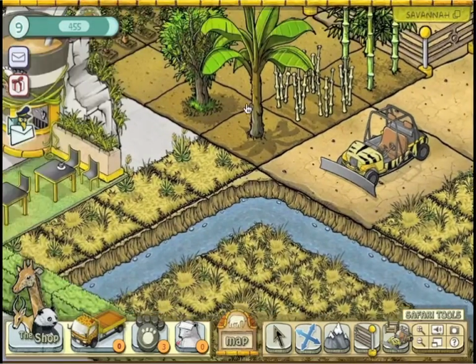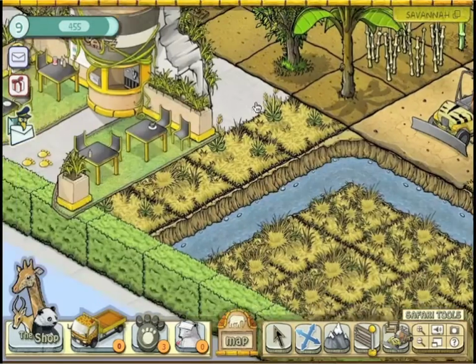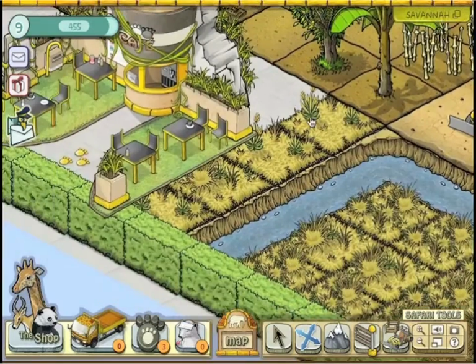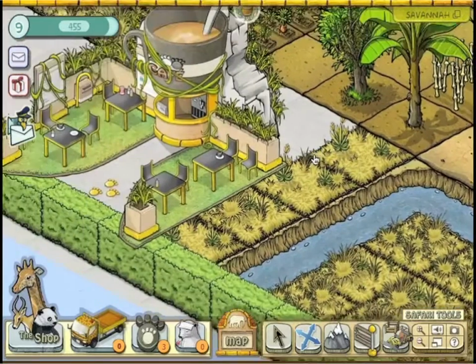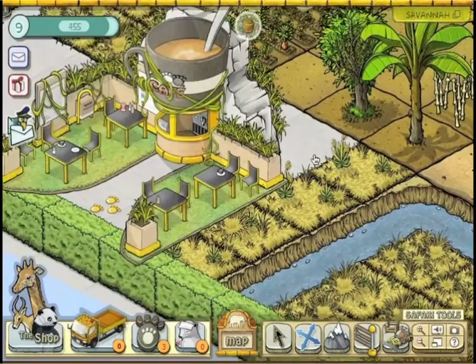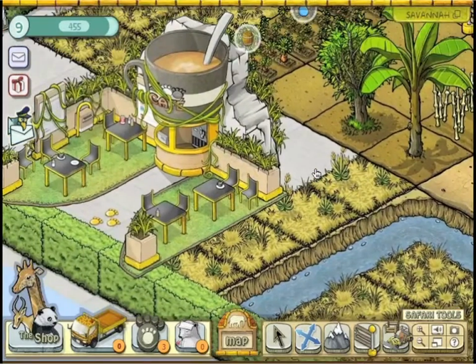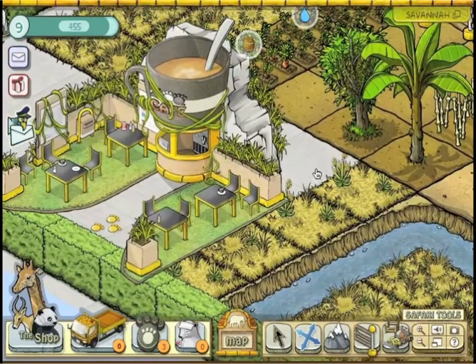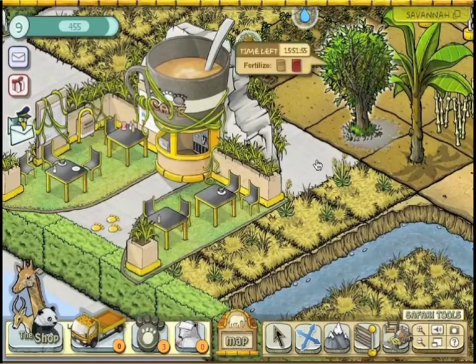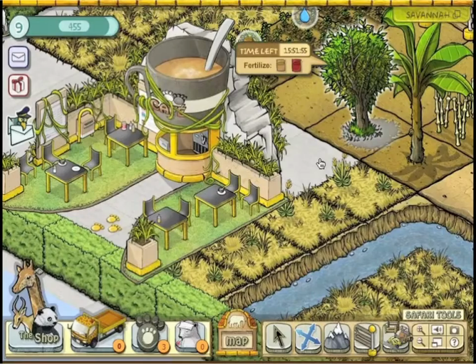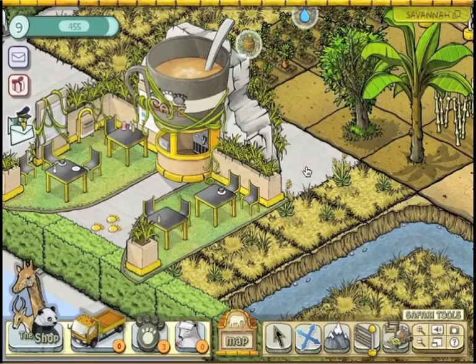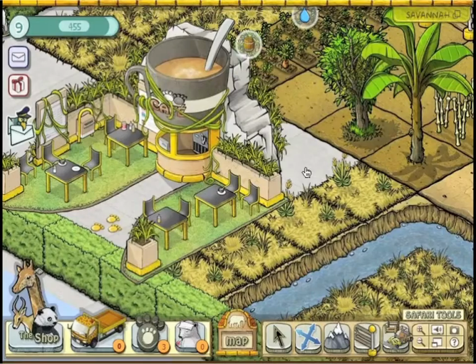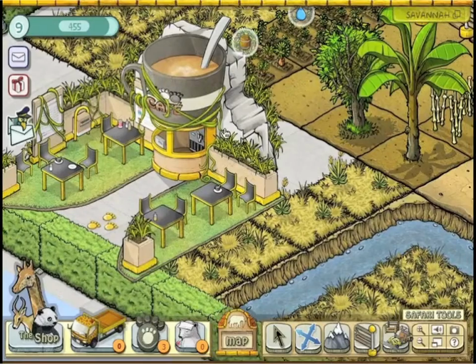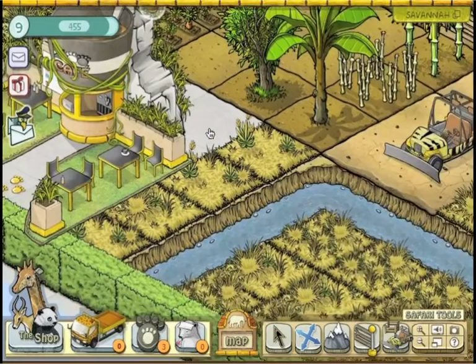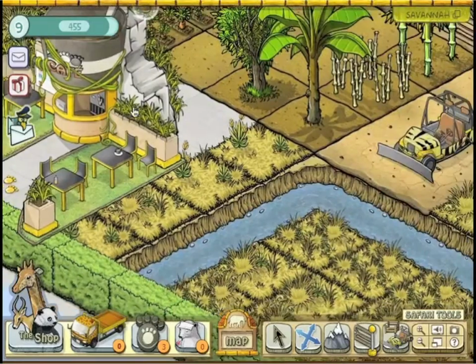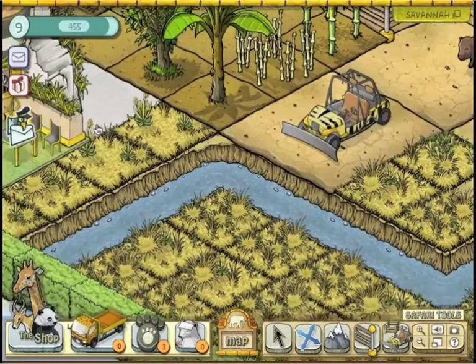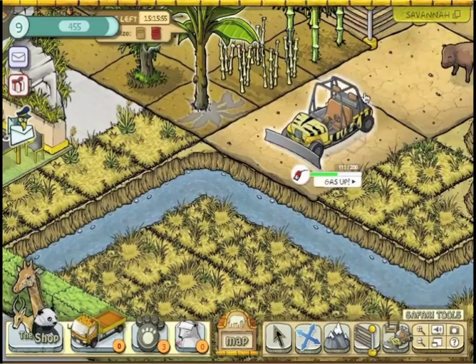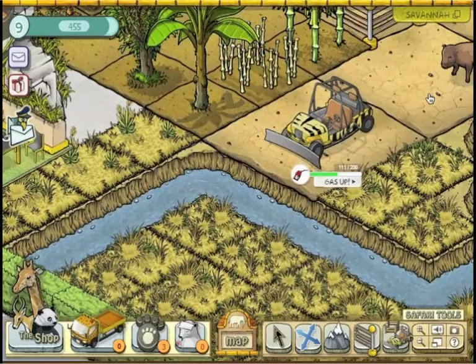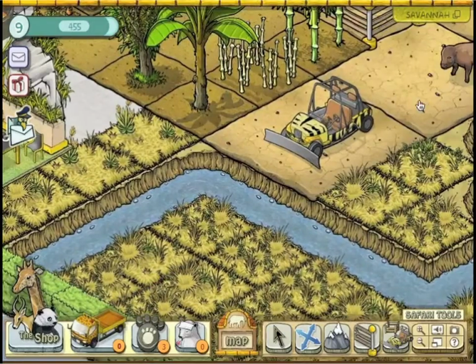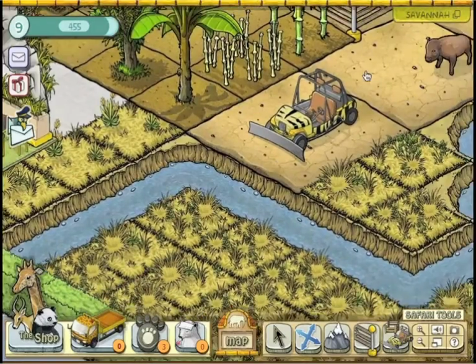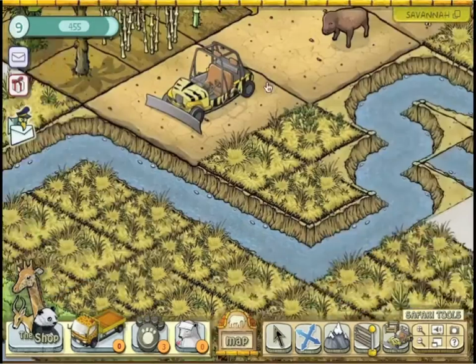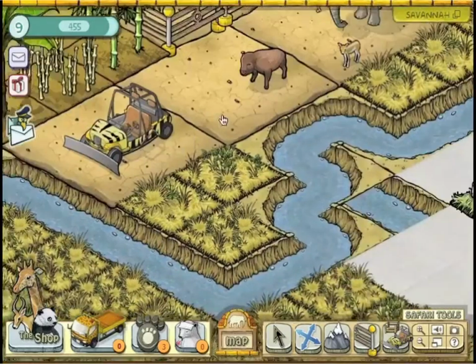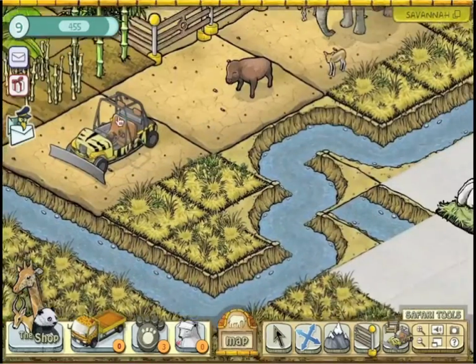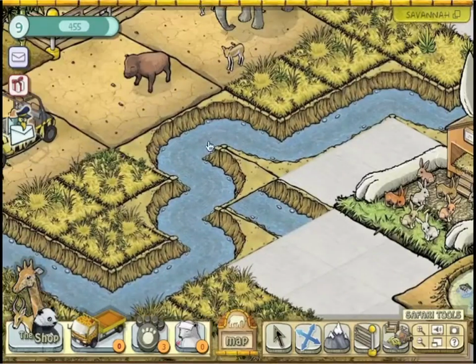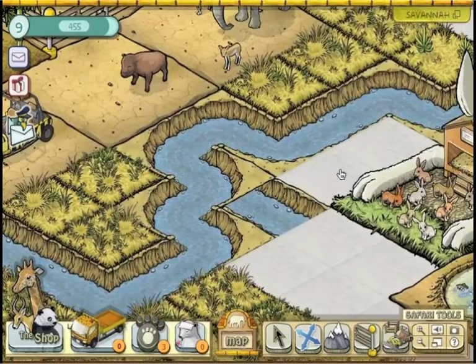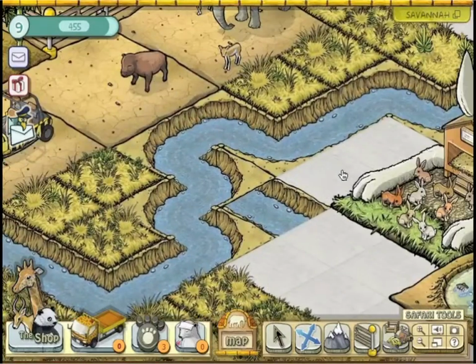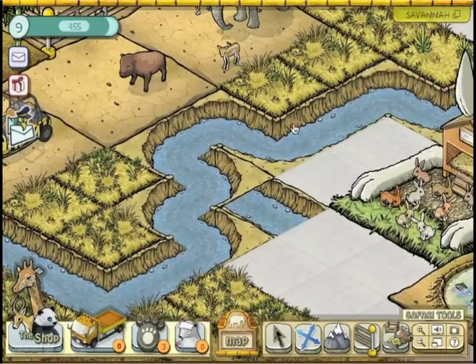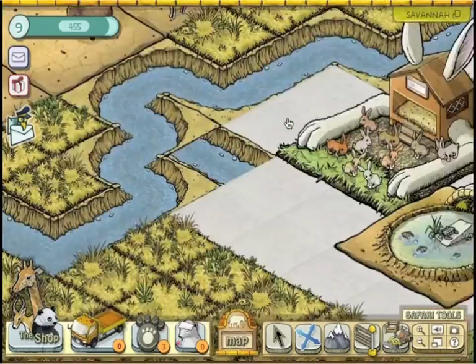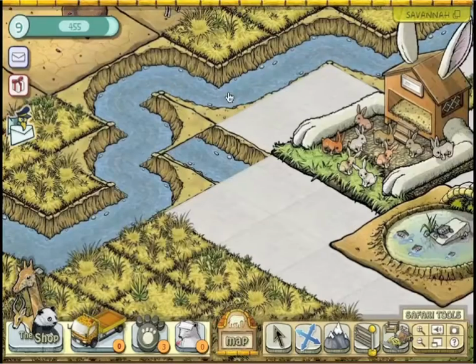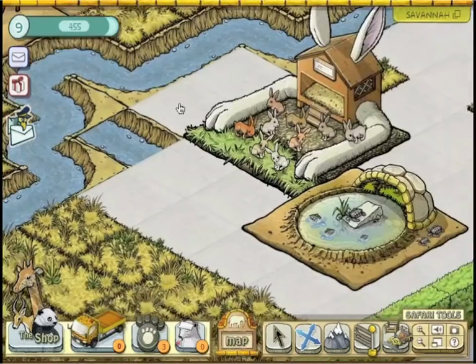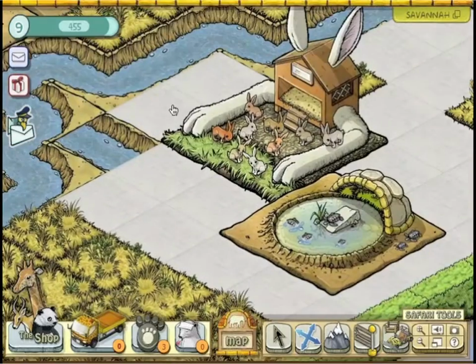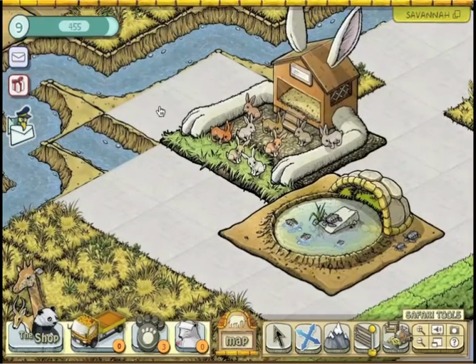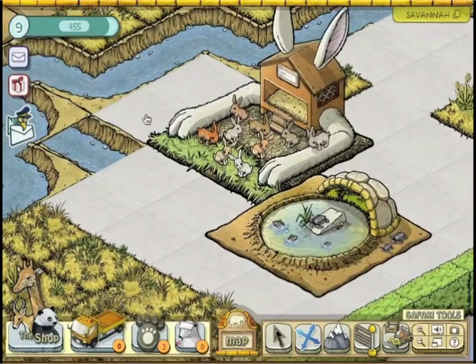You'll add attractions, concessions, facilities, rentals and tours, all to help increase your visitors and raise your ranks on the leaderboards.